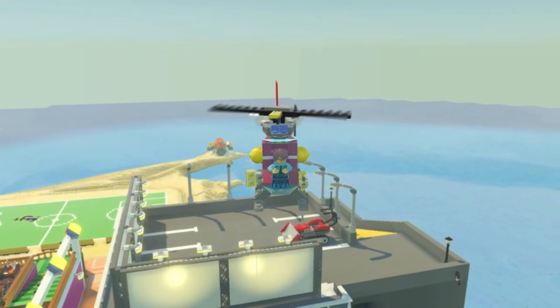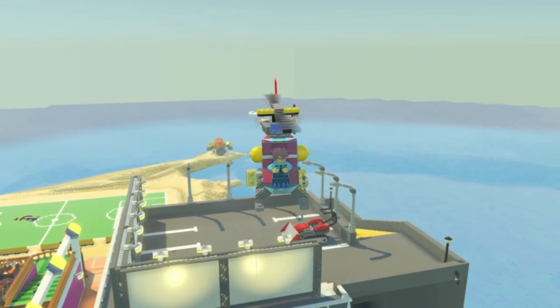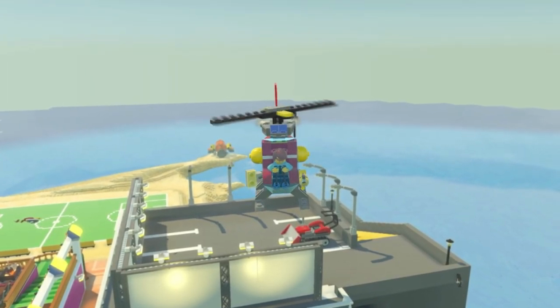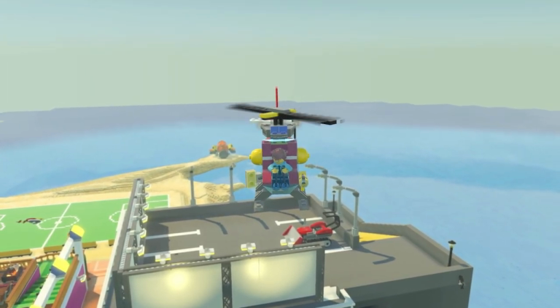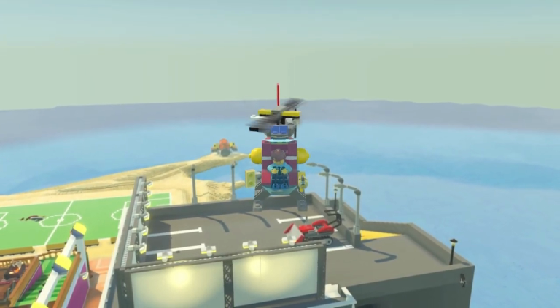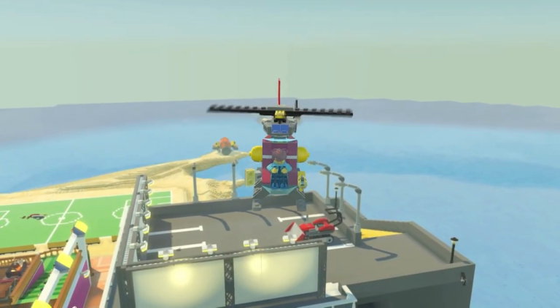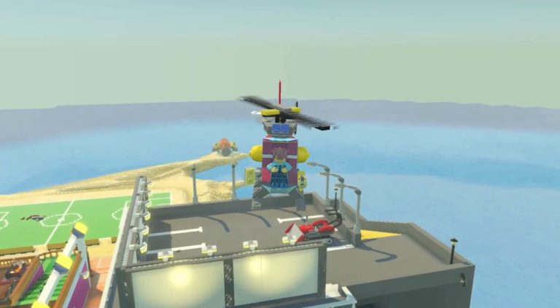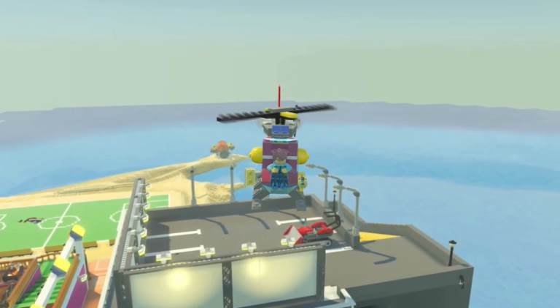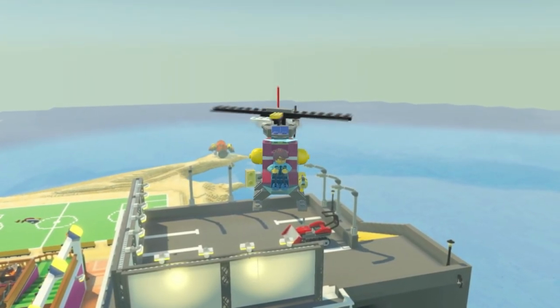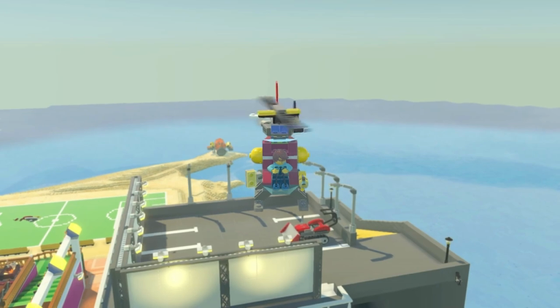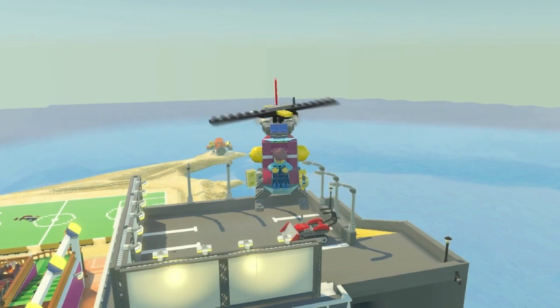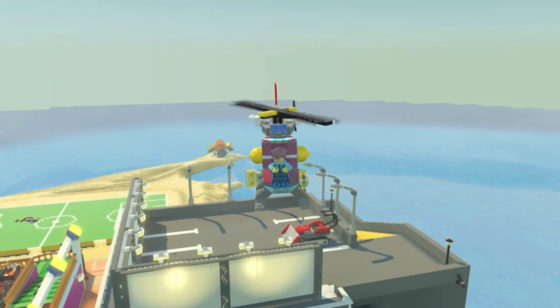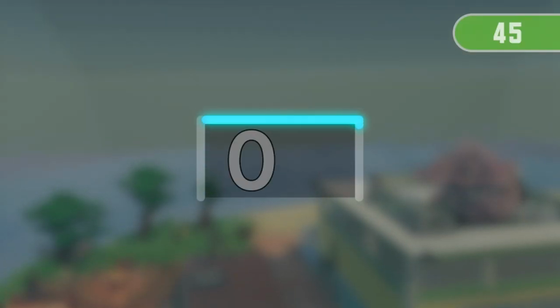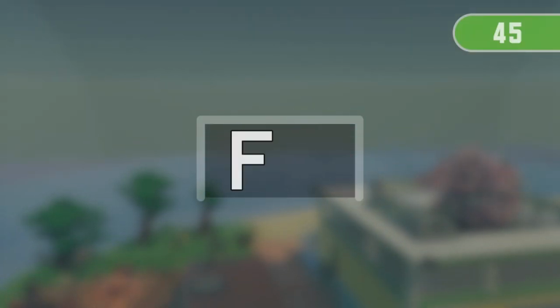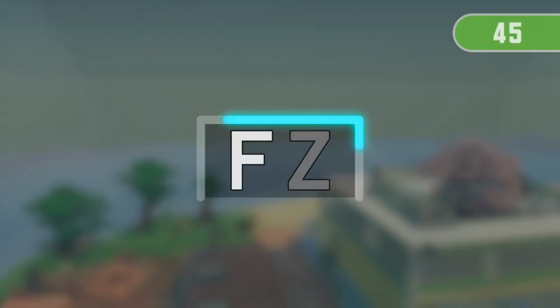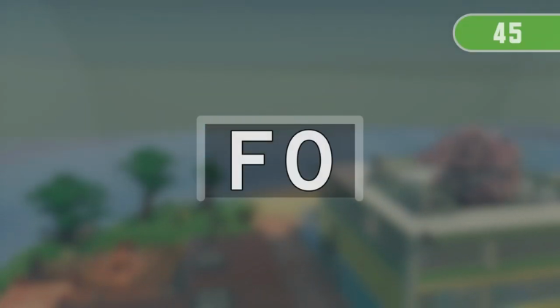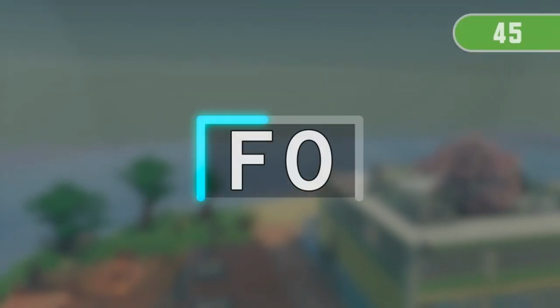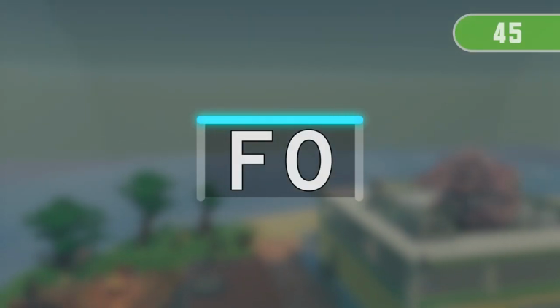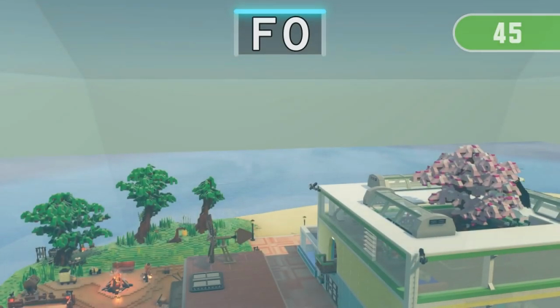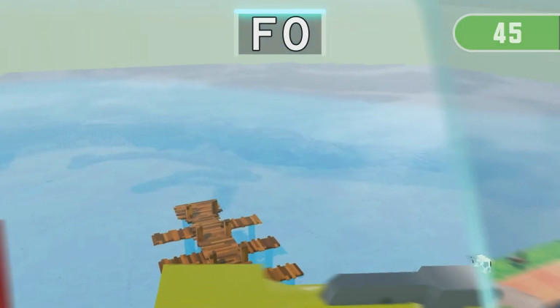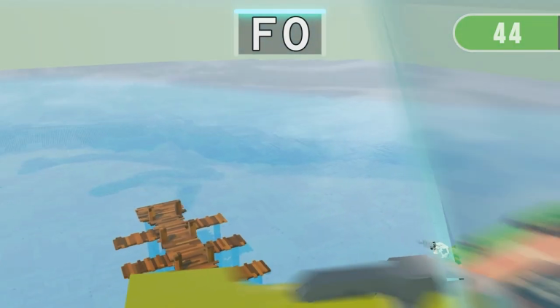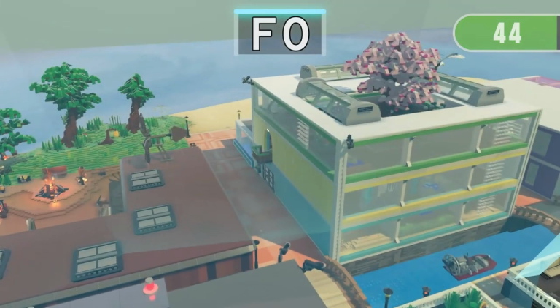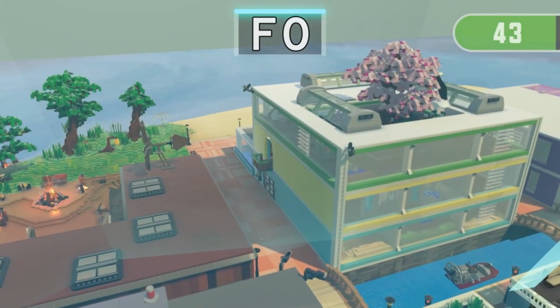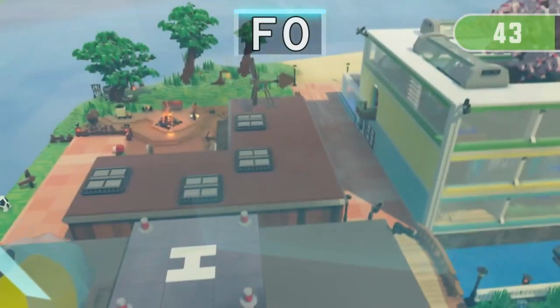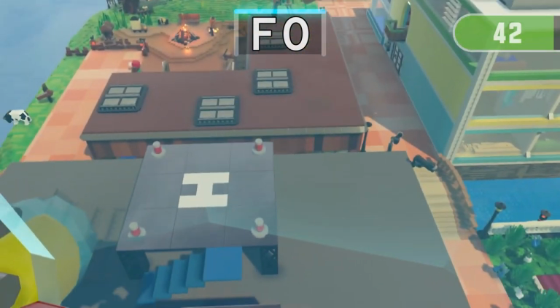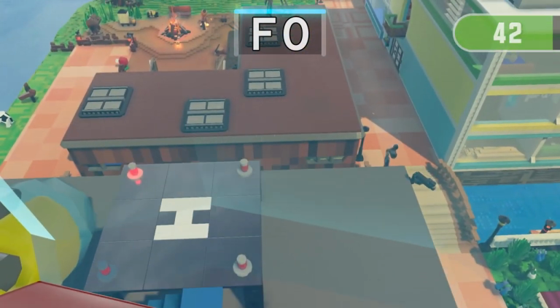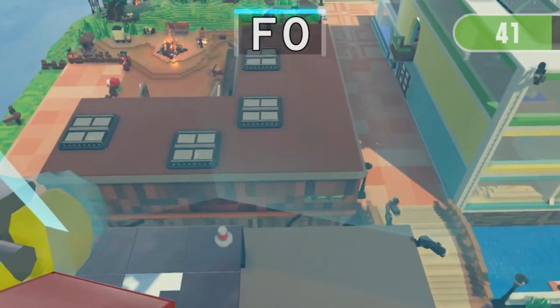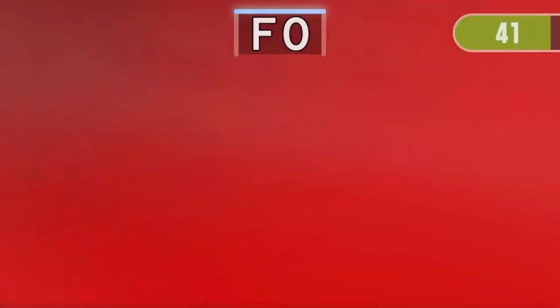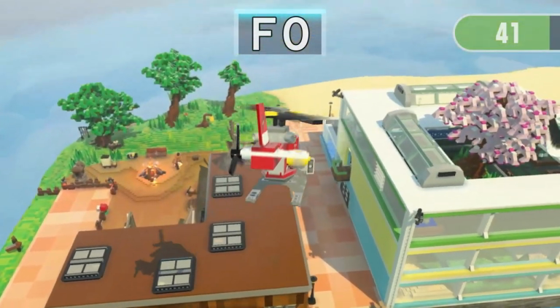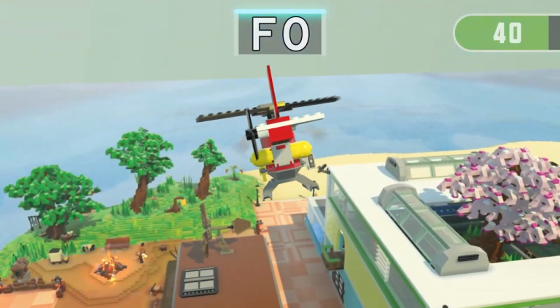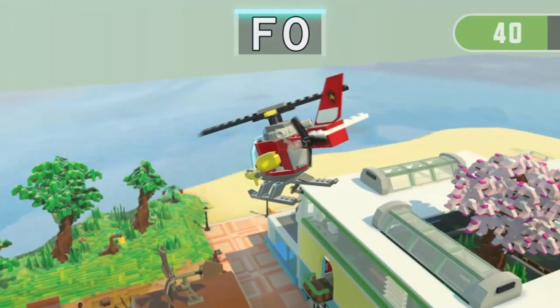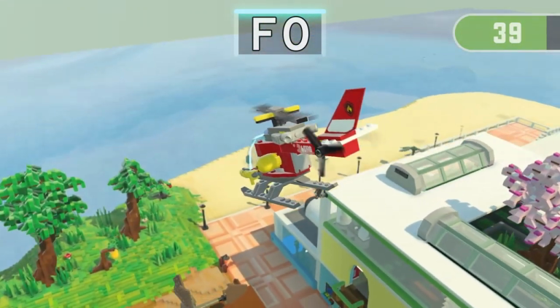Get ready for the next run! 3, 2, 1! Find 3 things containing F — GO!